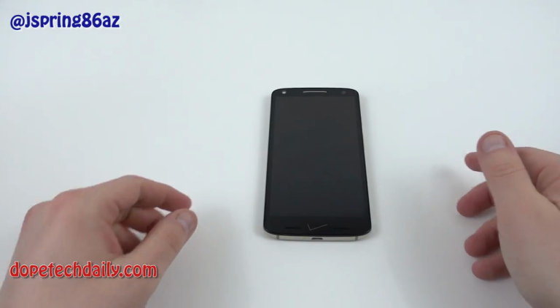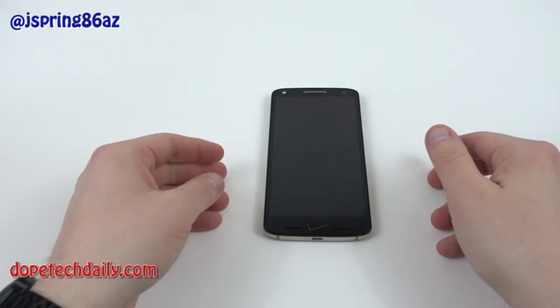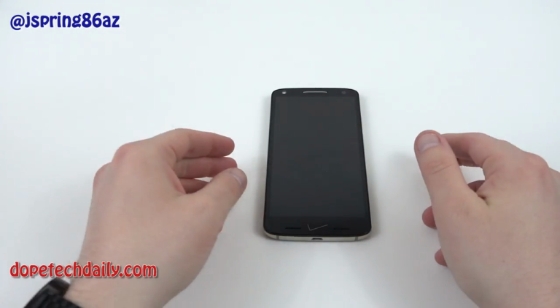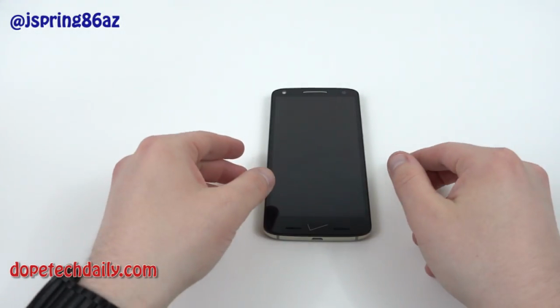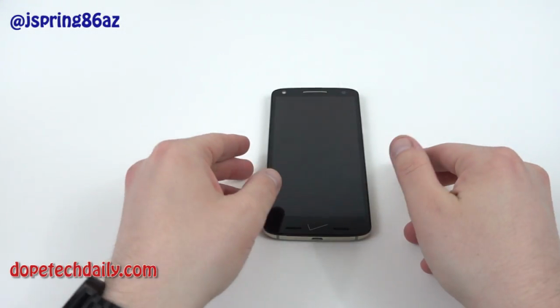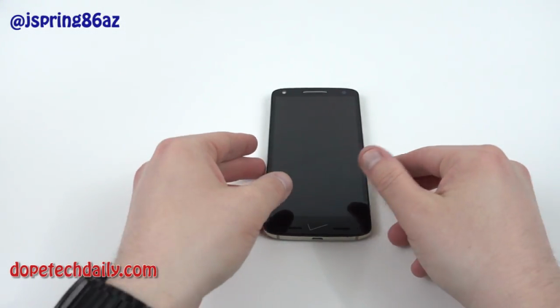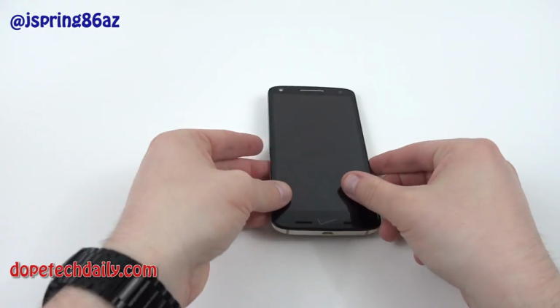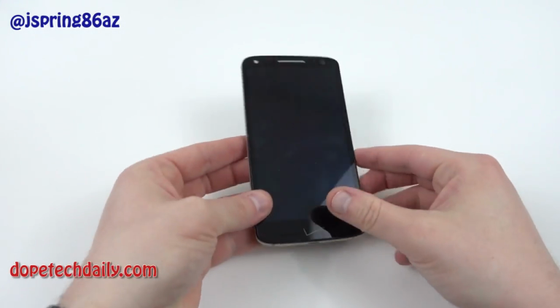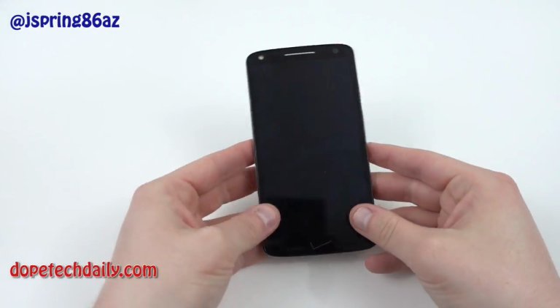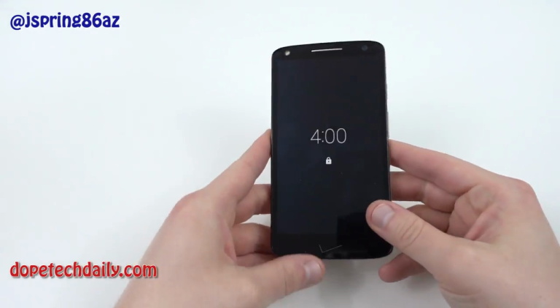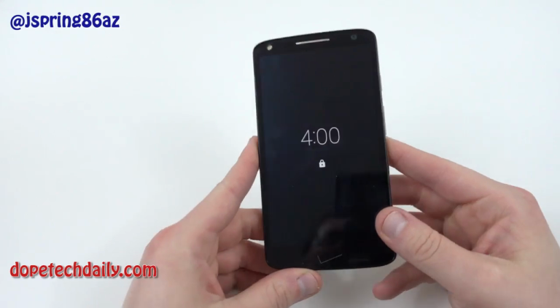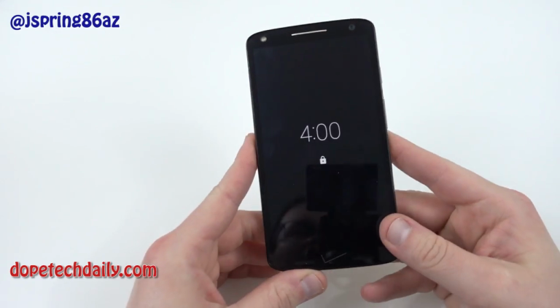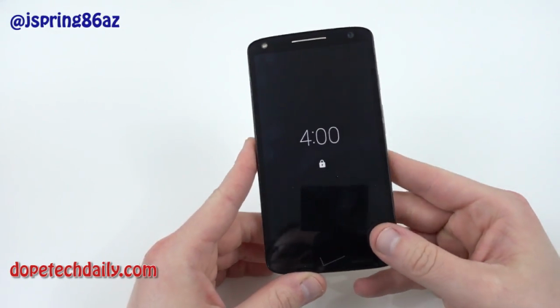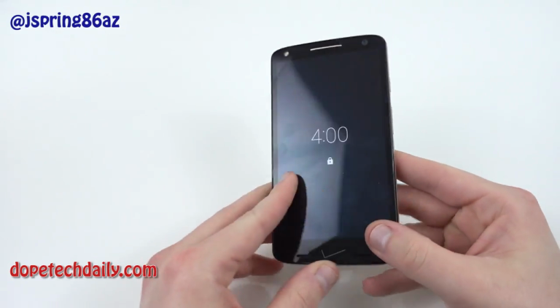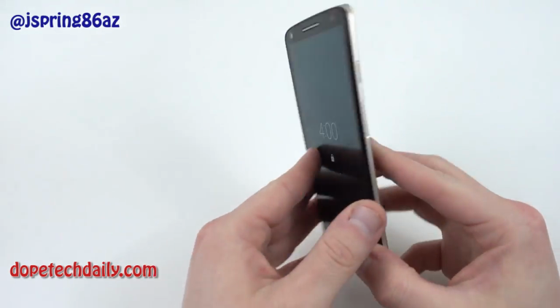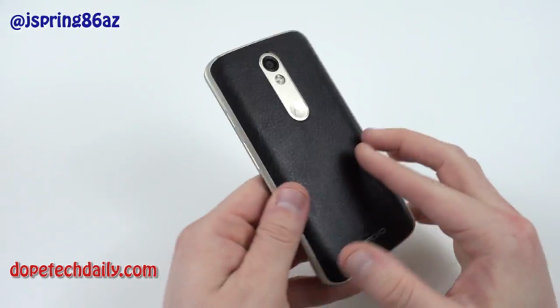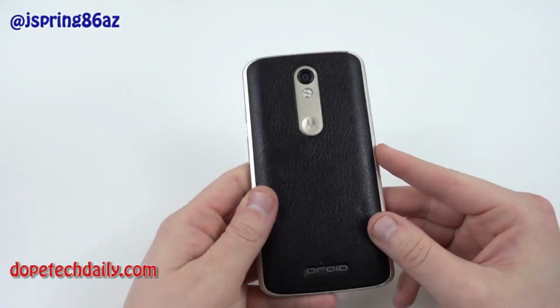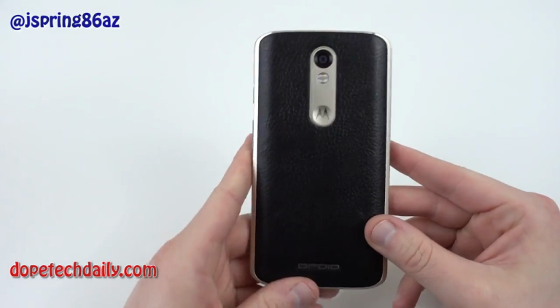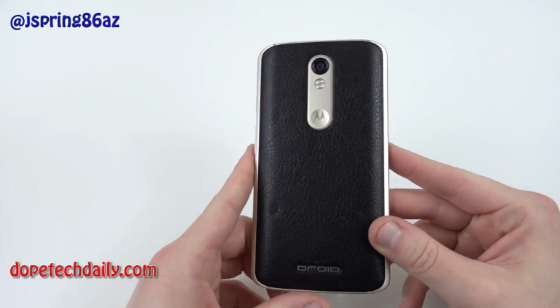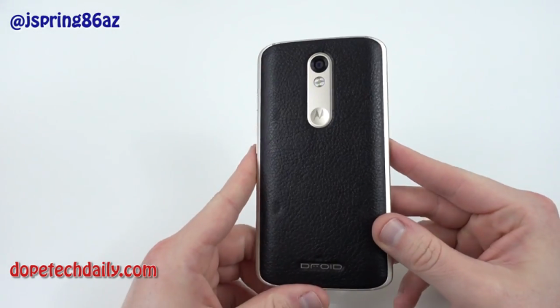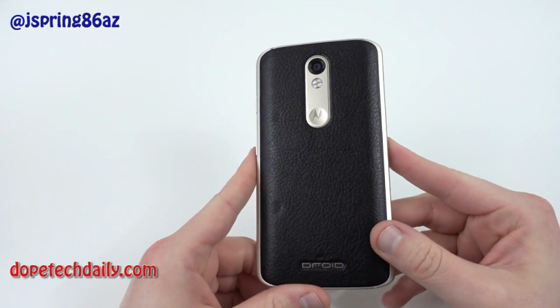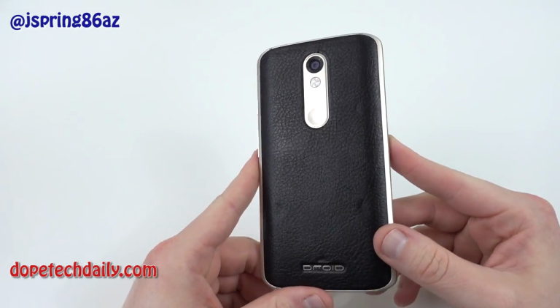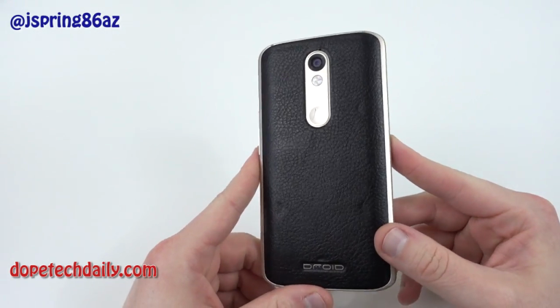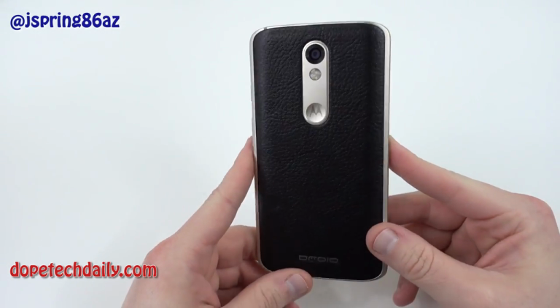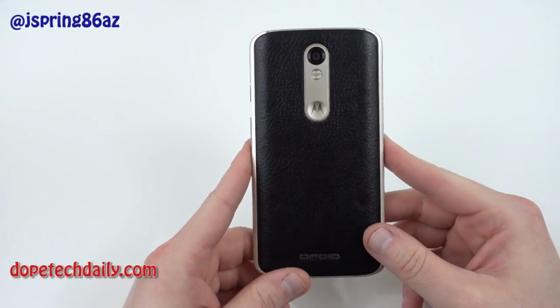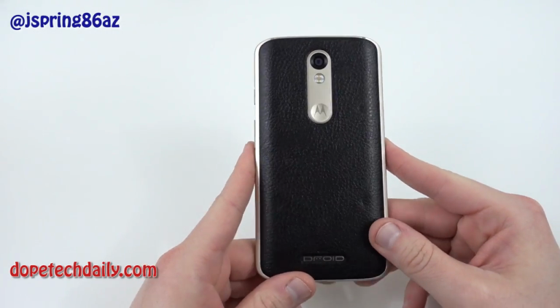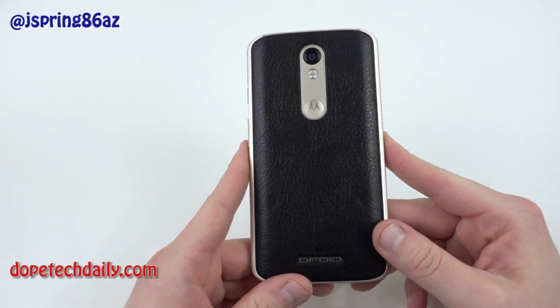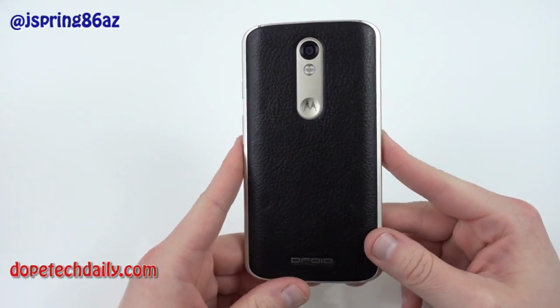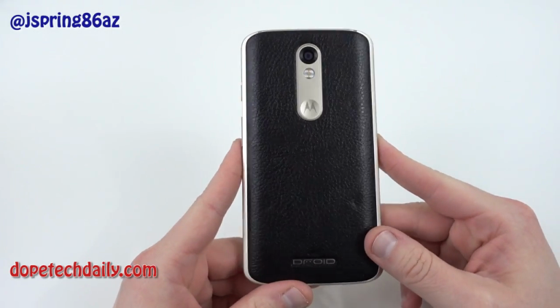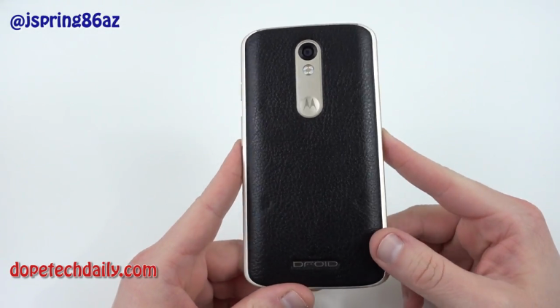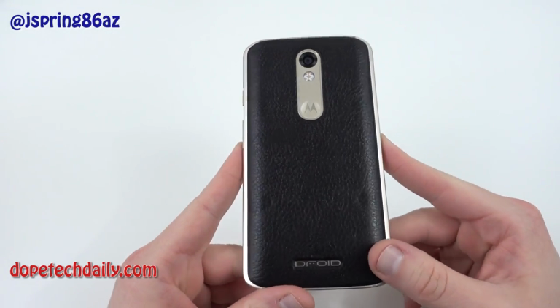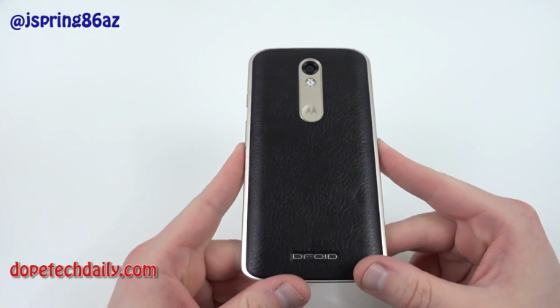What's up YouTube? Jeff back again from High on Android and DopeTechDaily.com, and today I'm bringing you guys my official full review of the Motorola Droid Turbo 2.